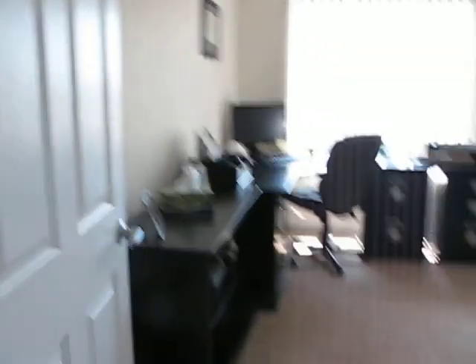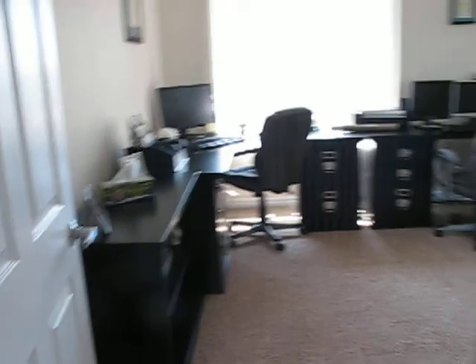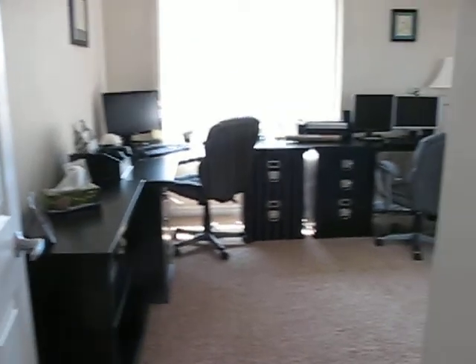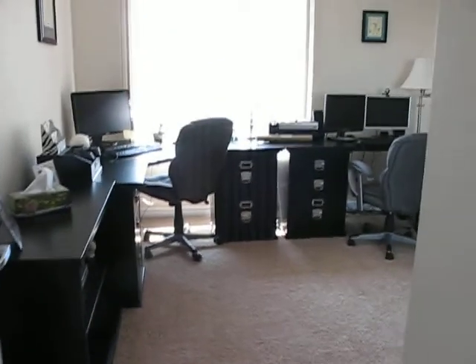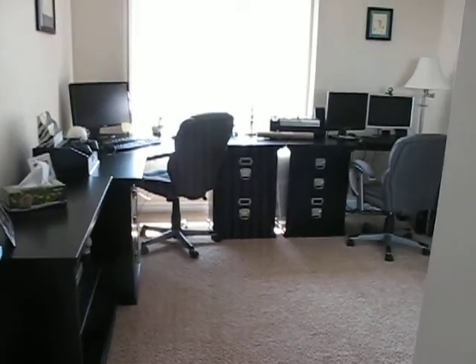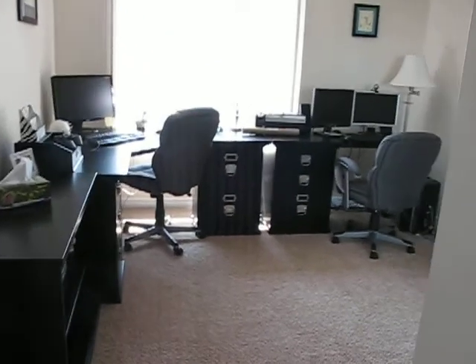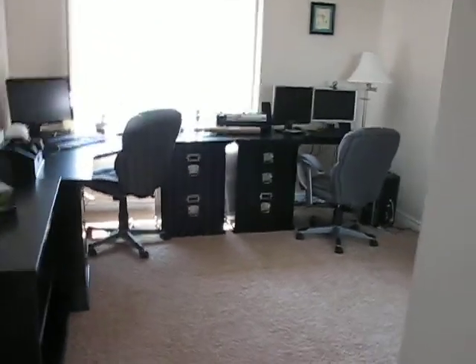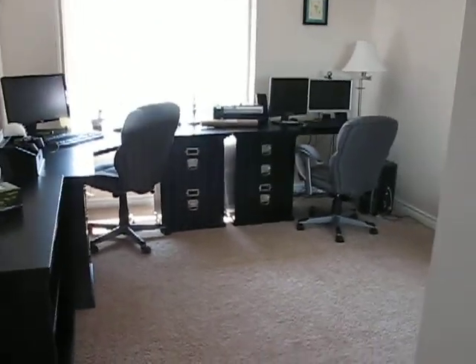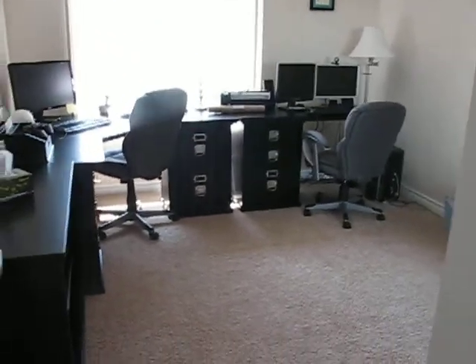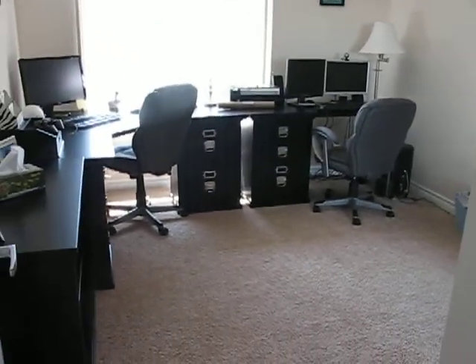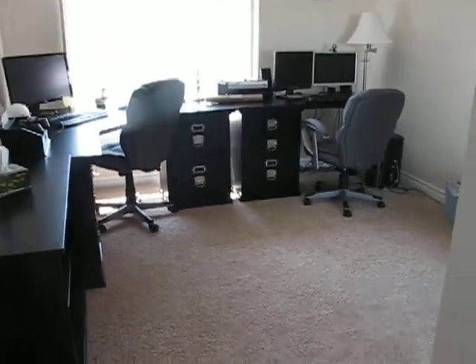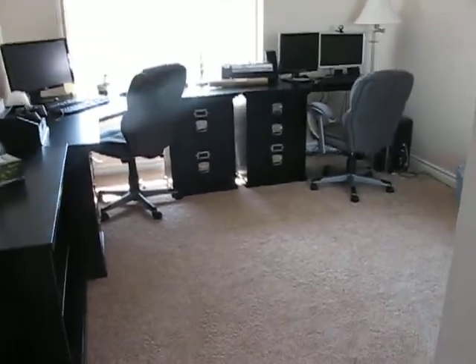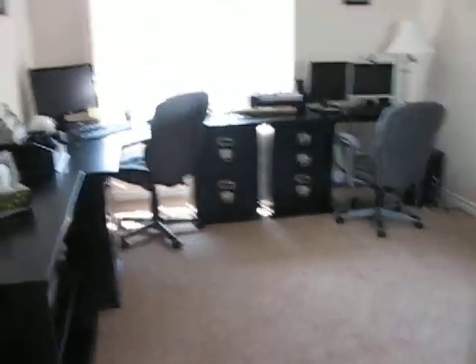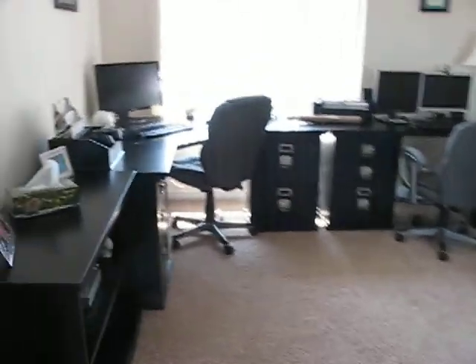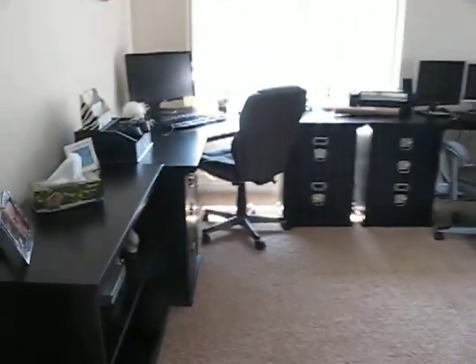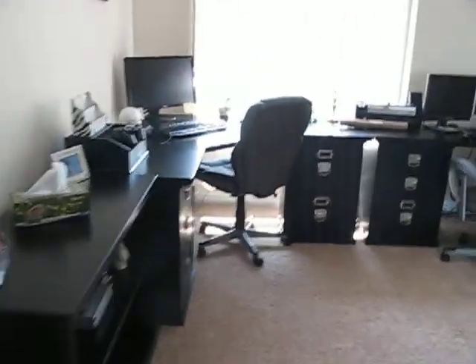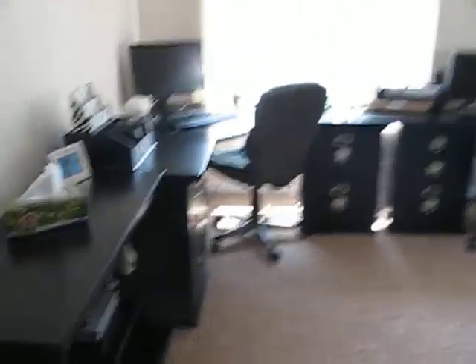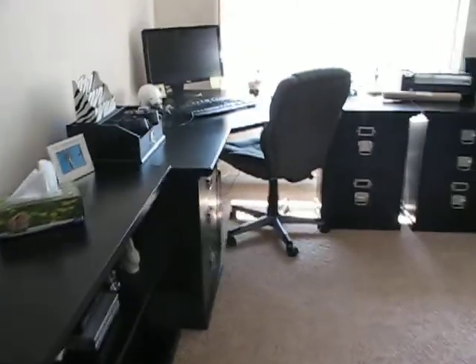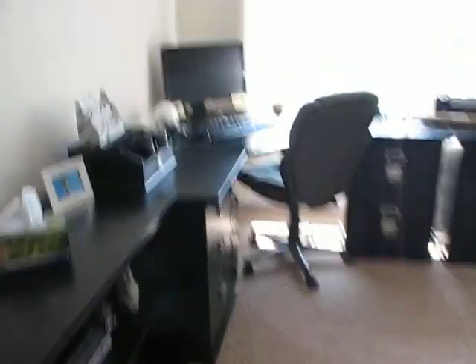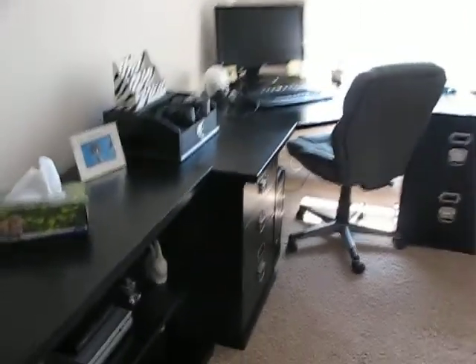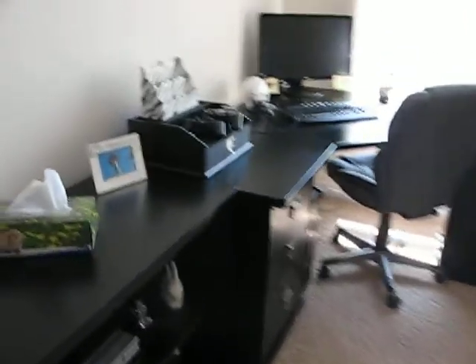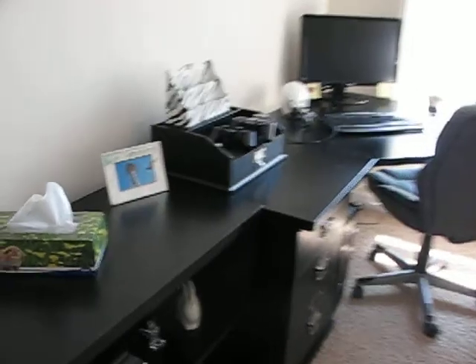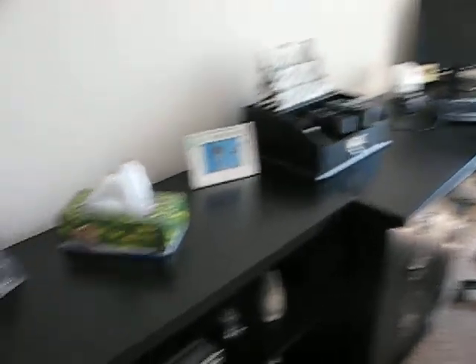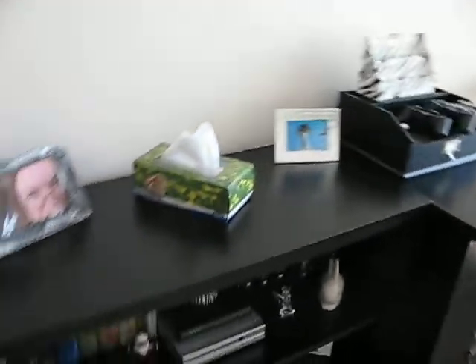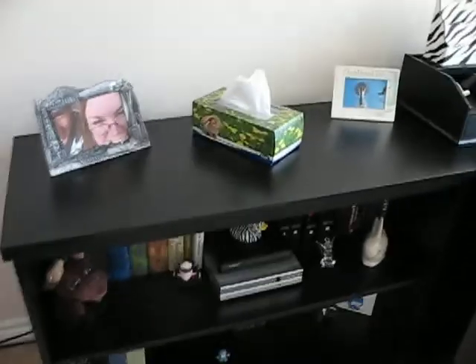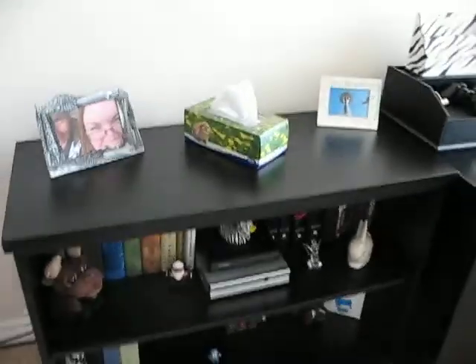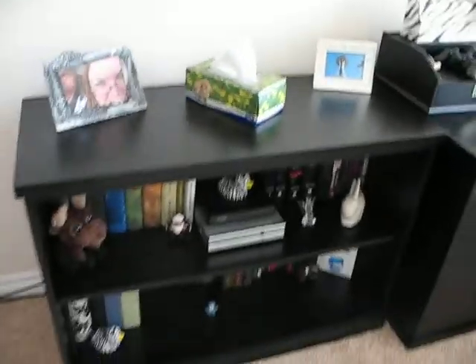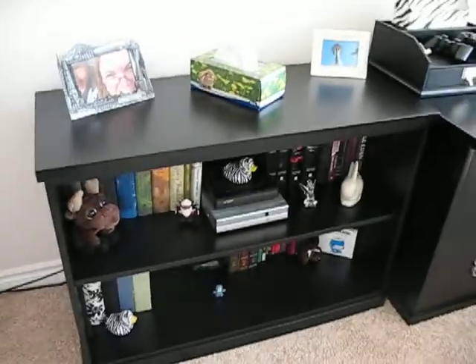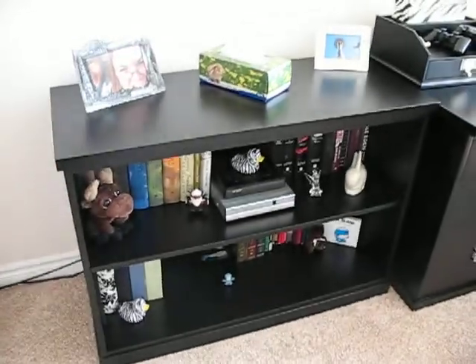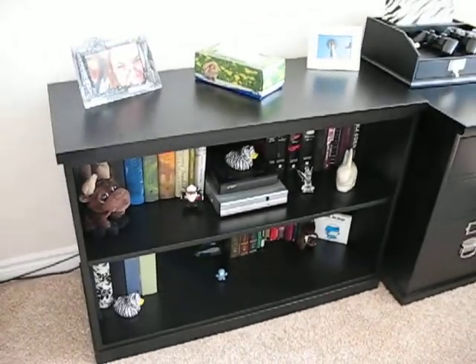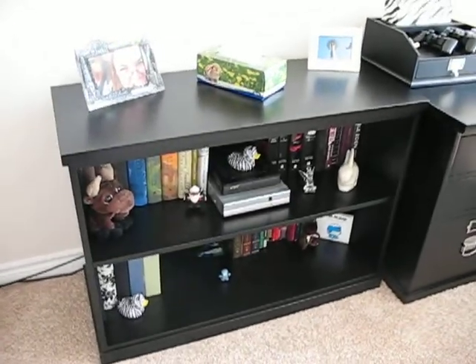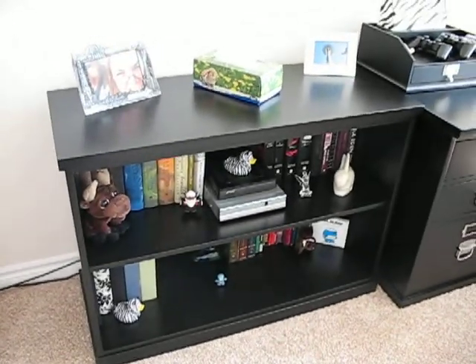I think our office is the most changed. We just recently added our last piece — the bookcase.